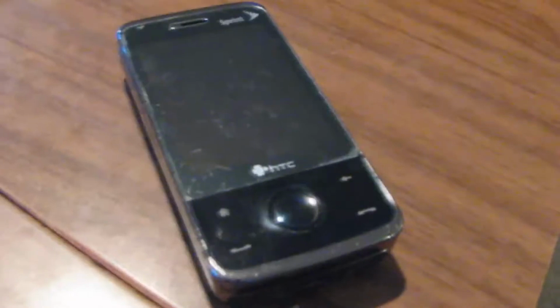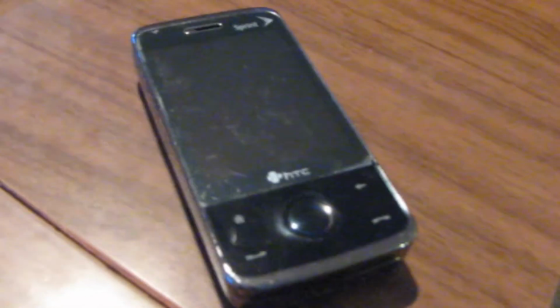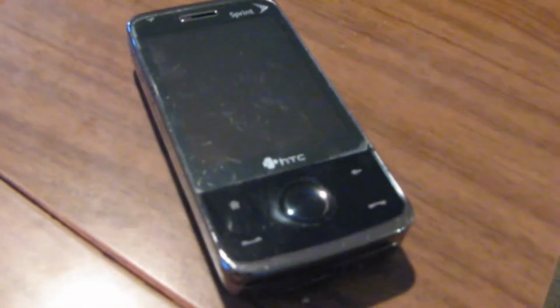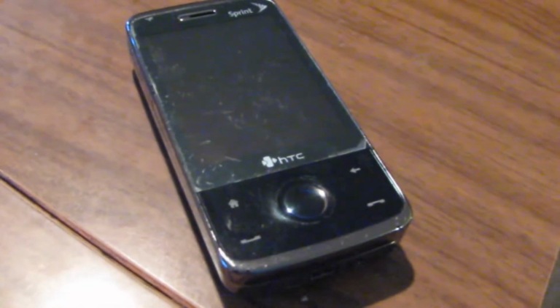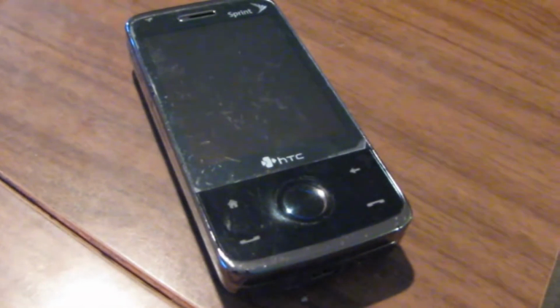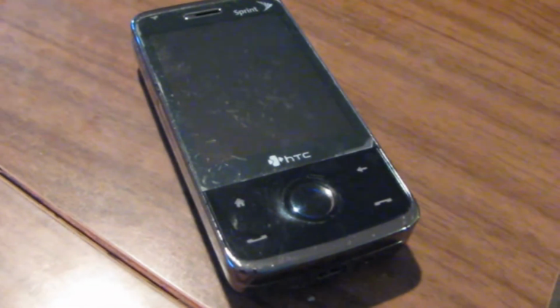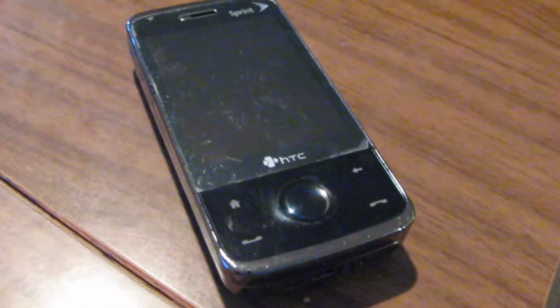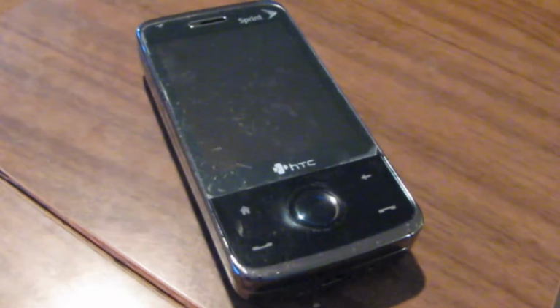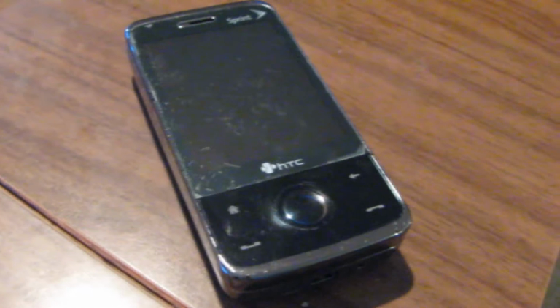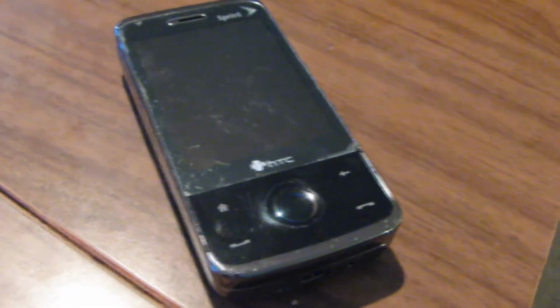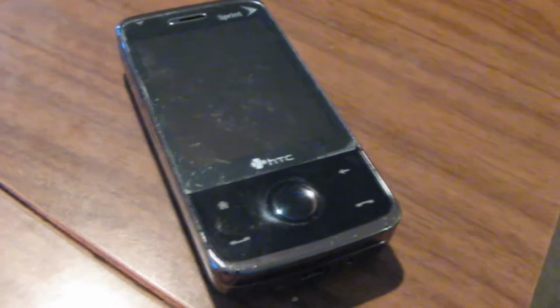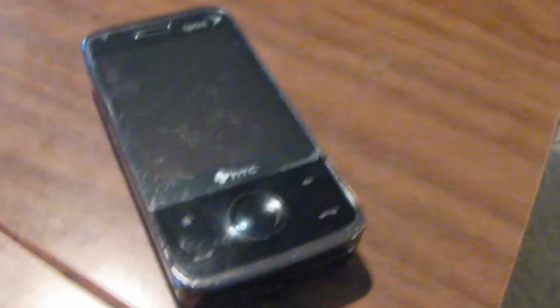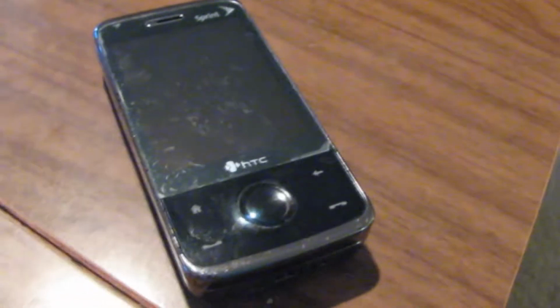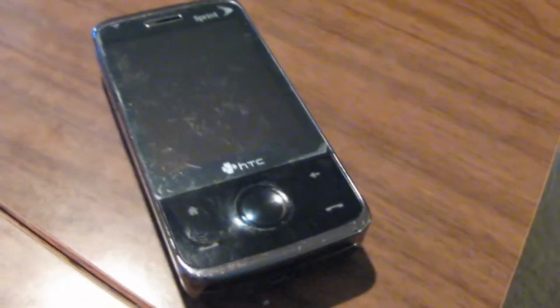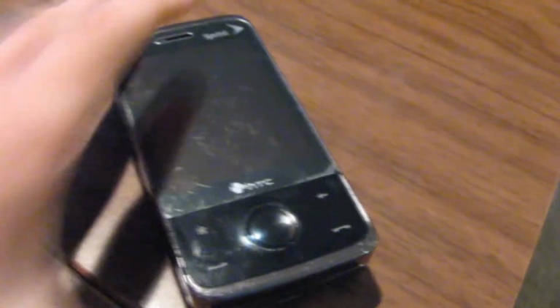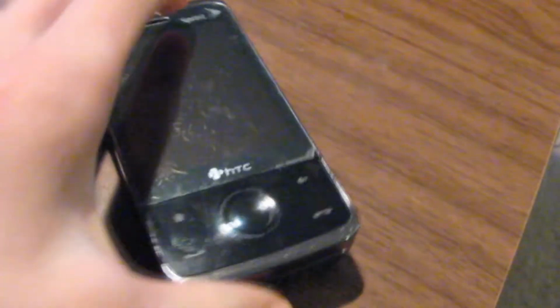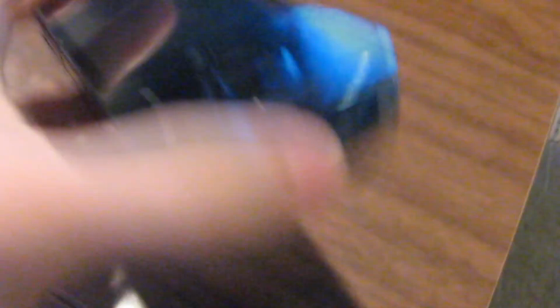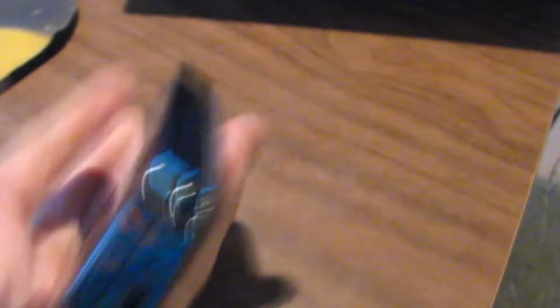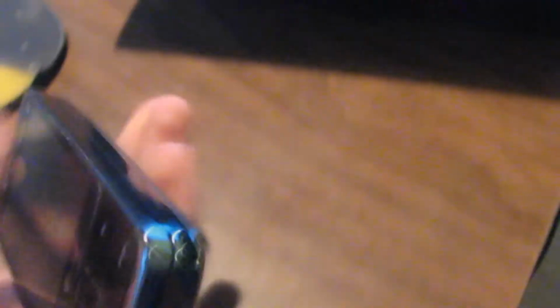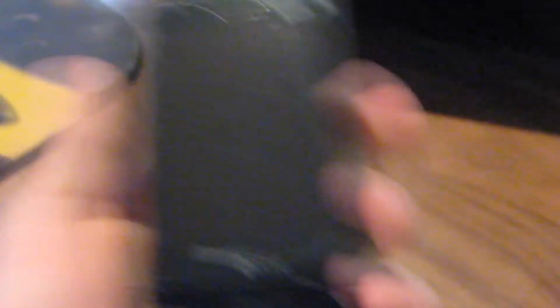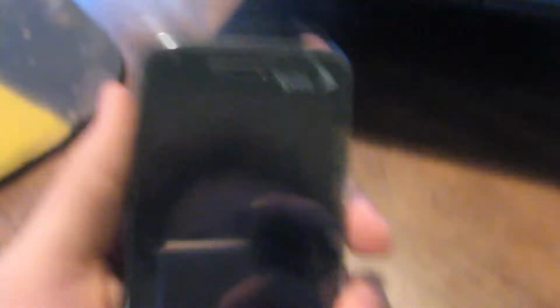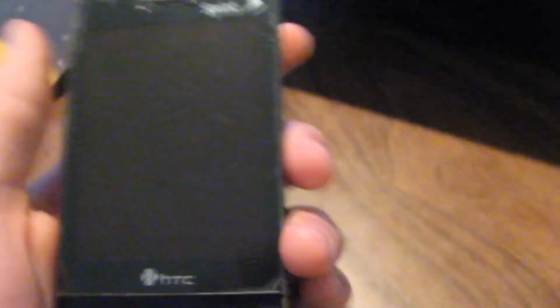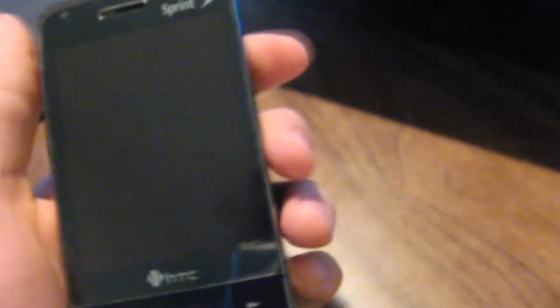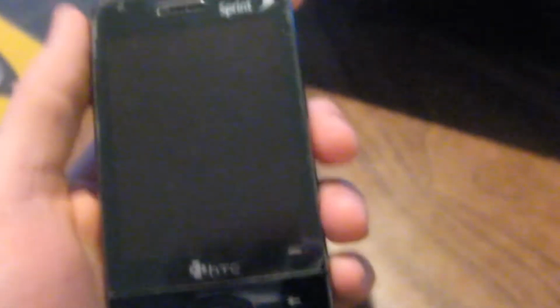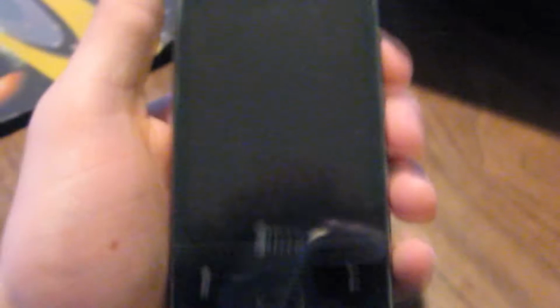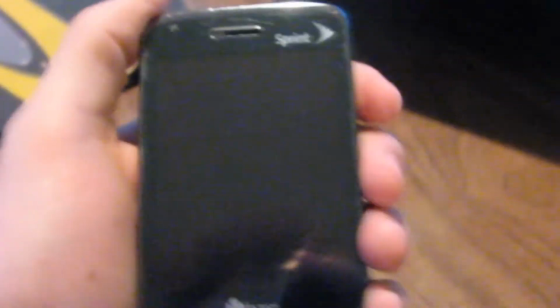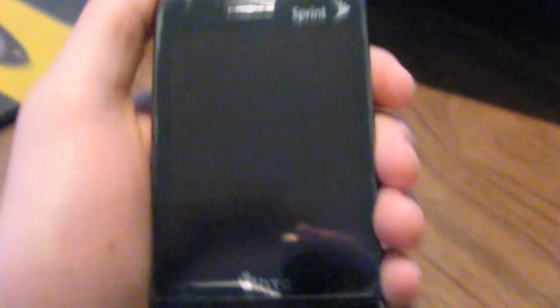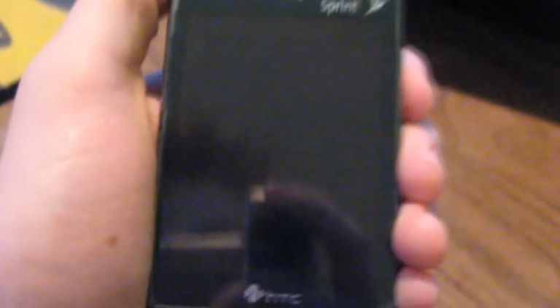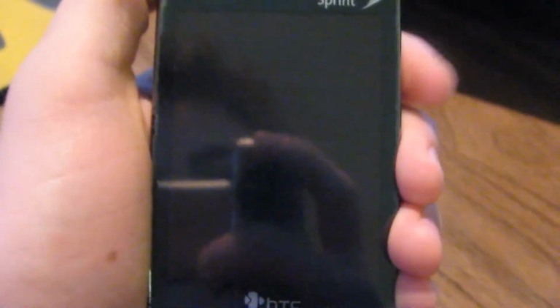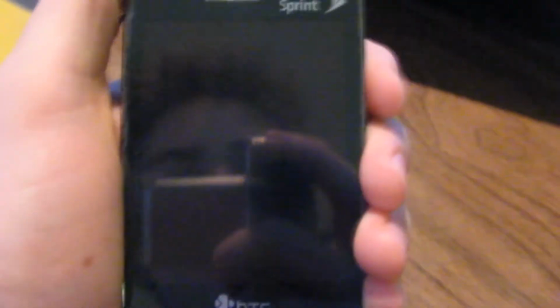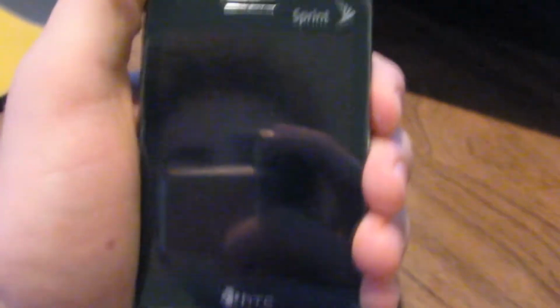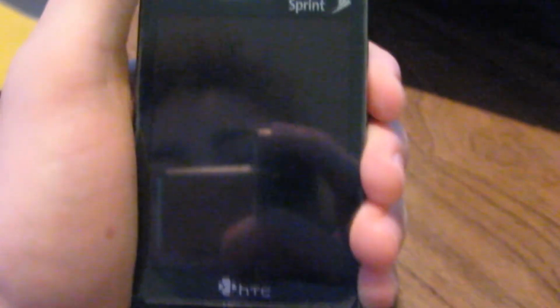Hello and welcome to RetroNet Mobile Videos. Today I'm going to be showing you how to flash your HTC Touch Pro to the latest version of Energy ROM.